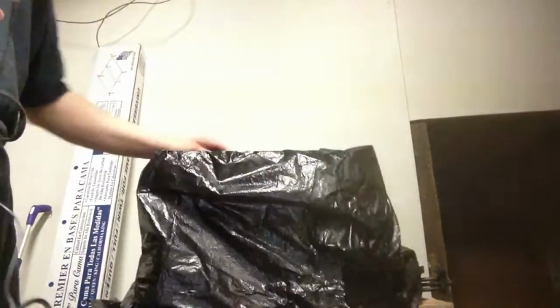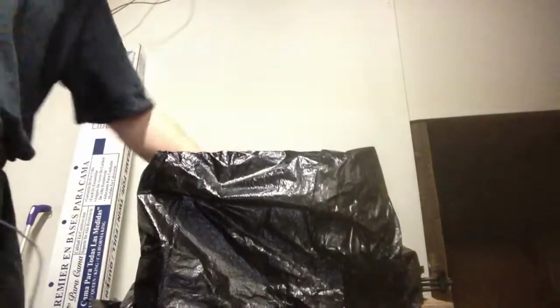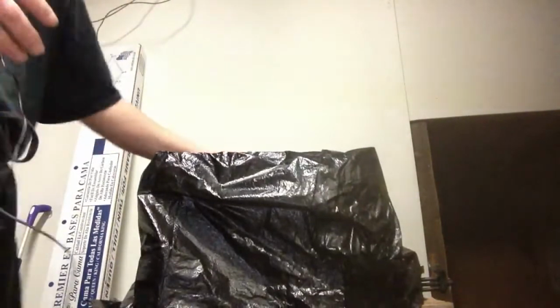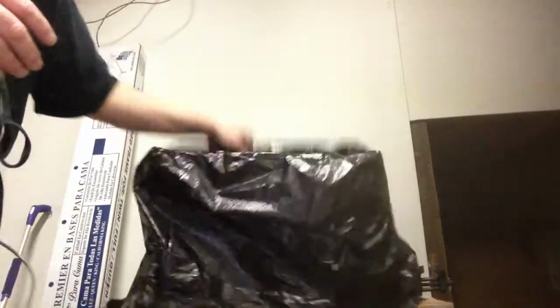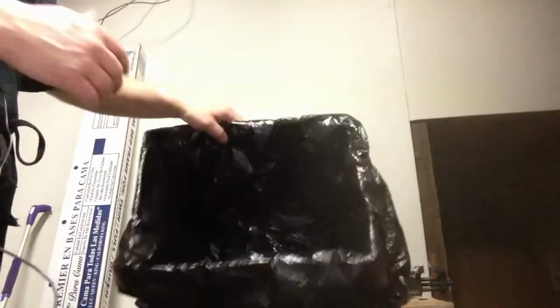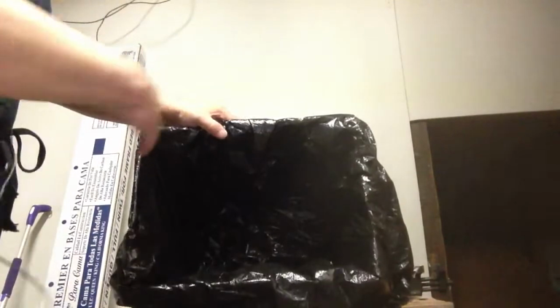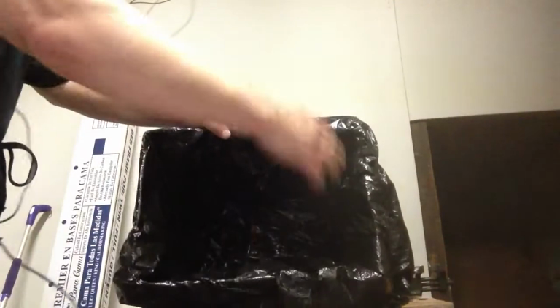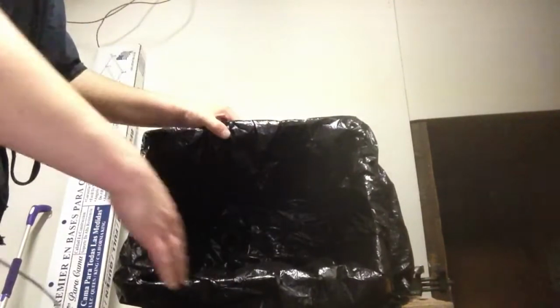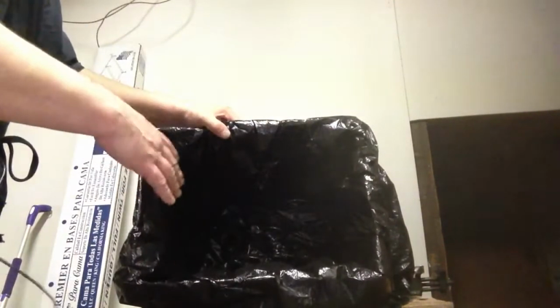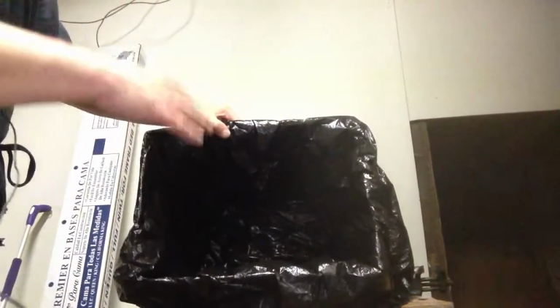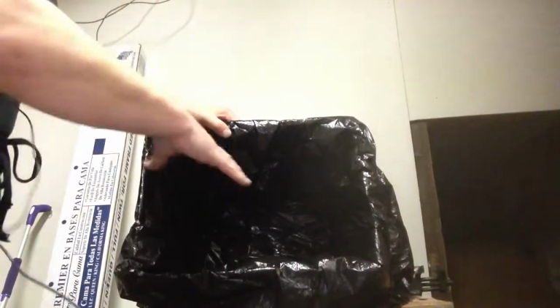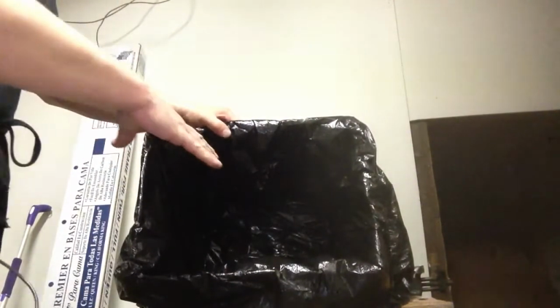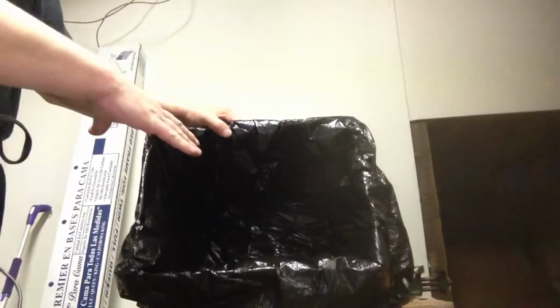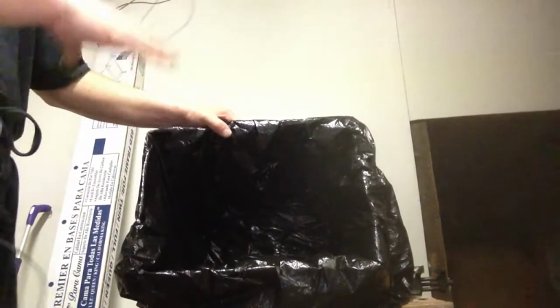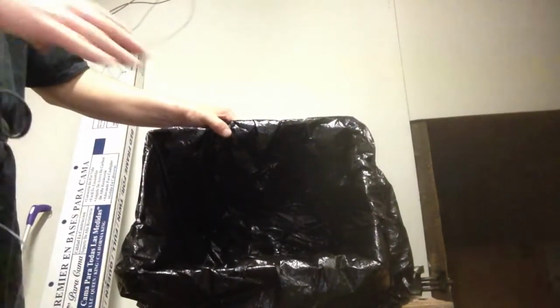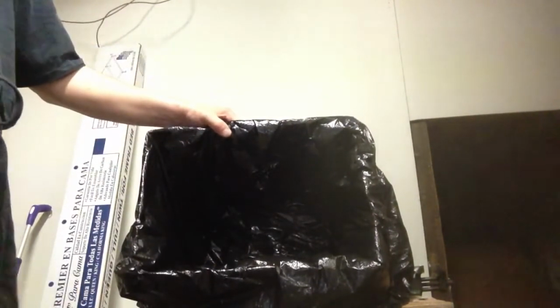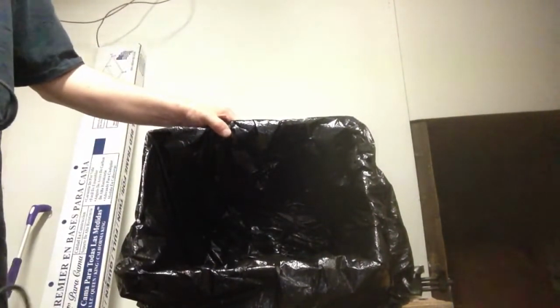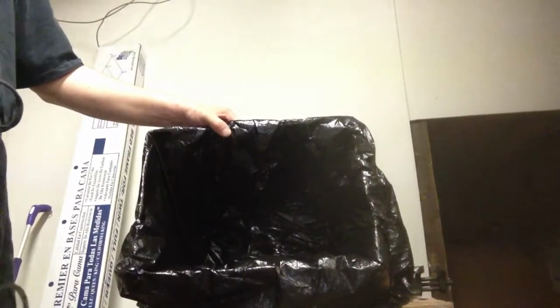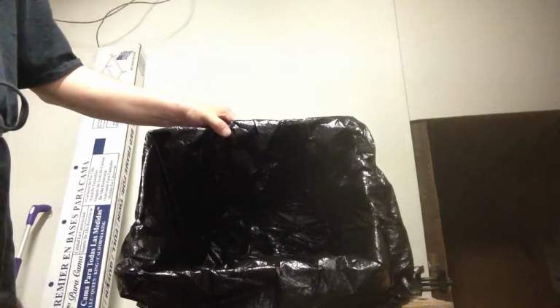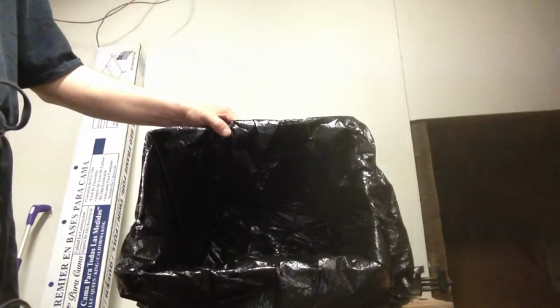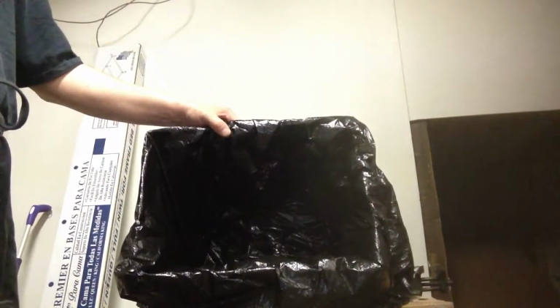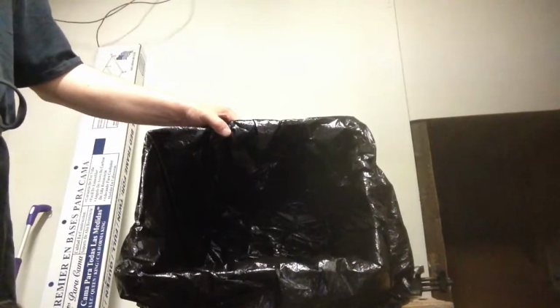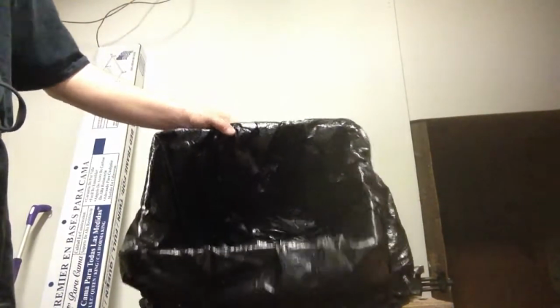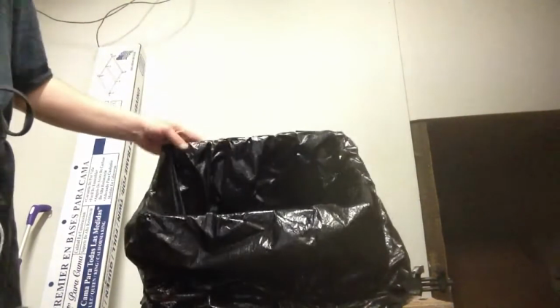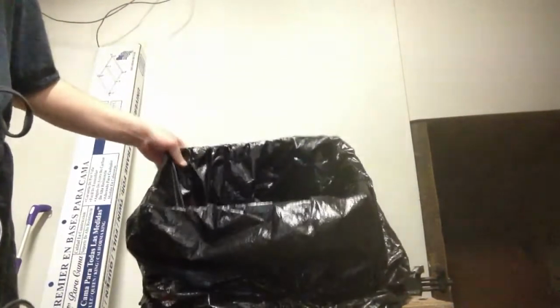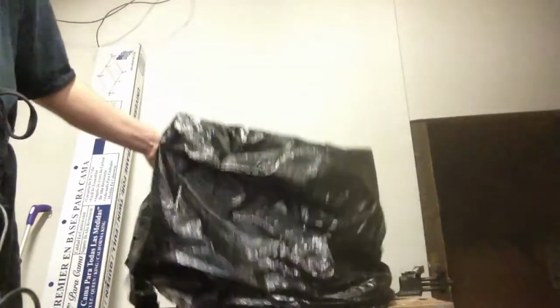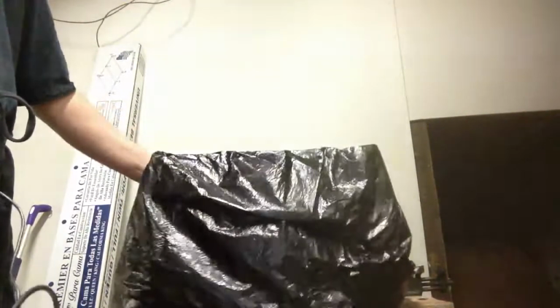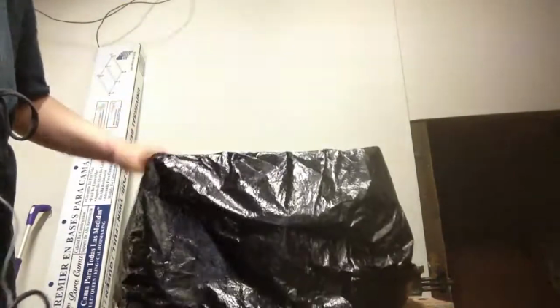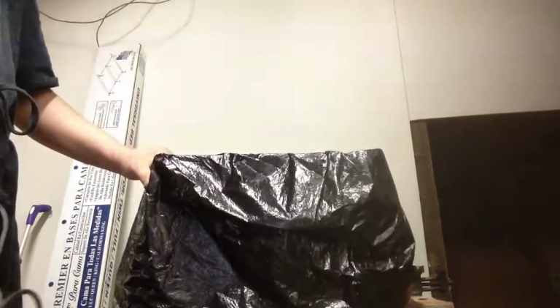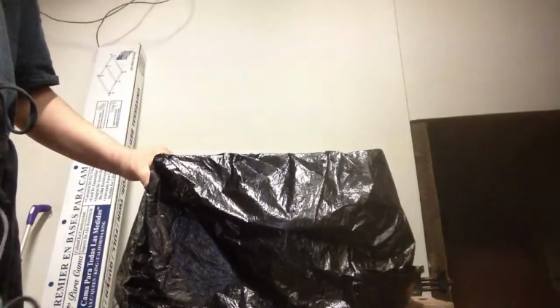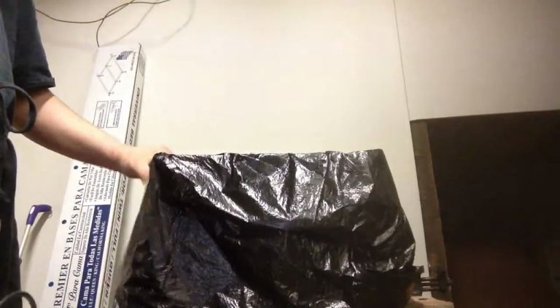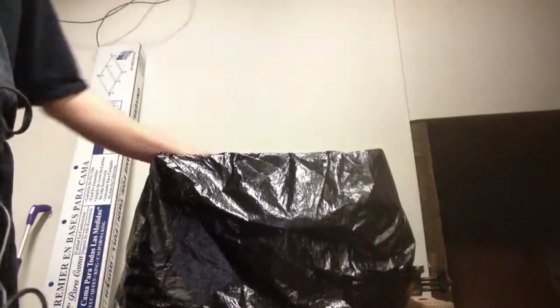It has a nice big opening, so the person can get their head in there and puke. And it's better than puking in a toilet. And it's easy to clean up.